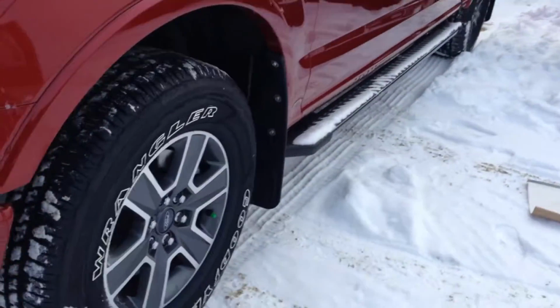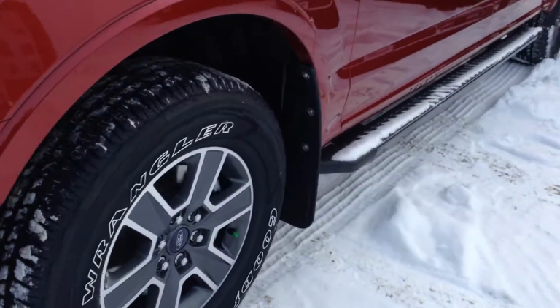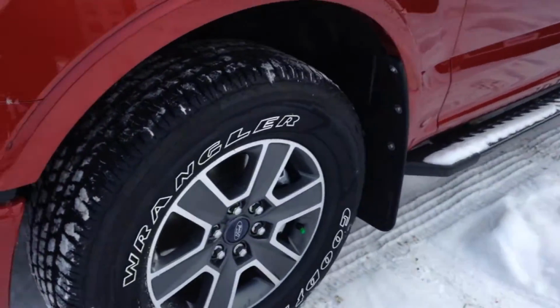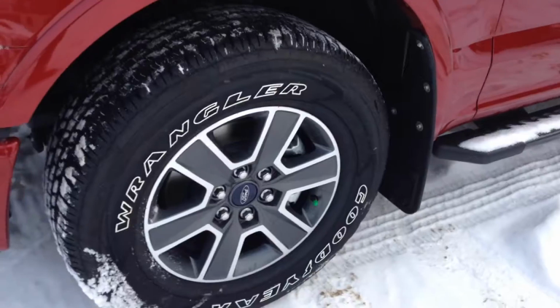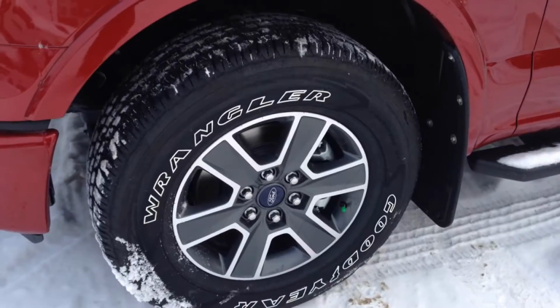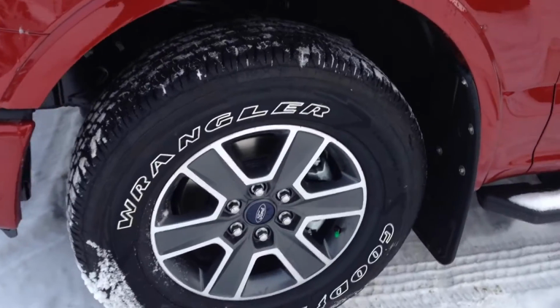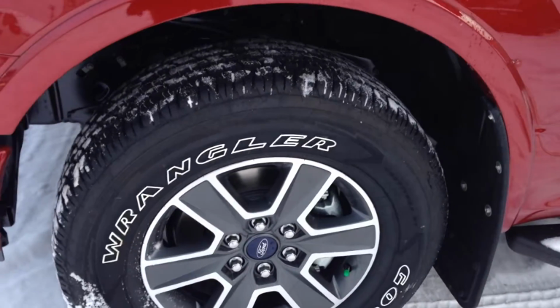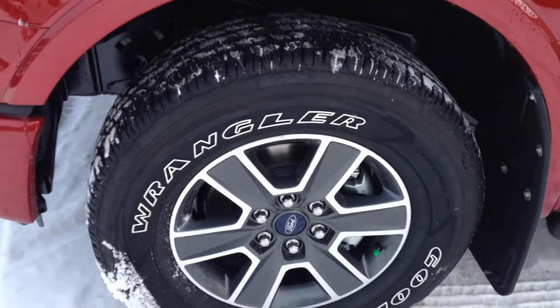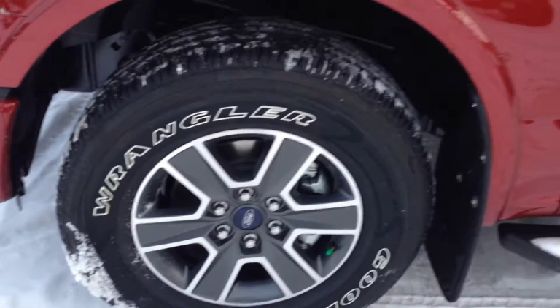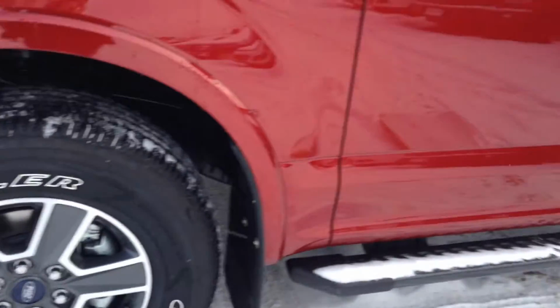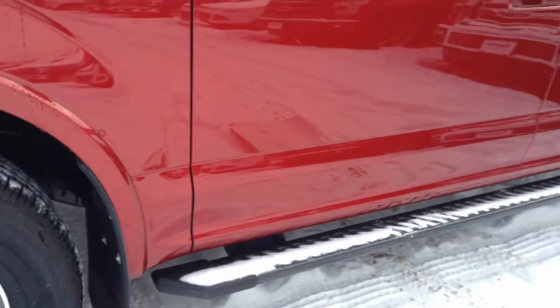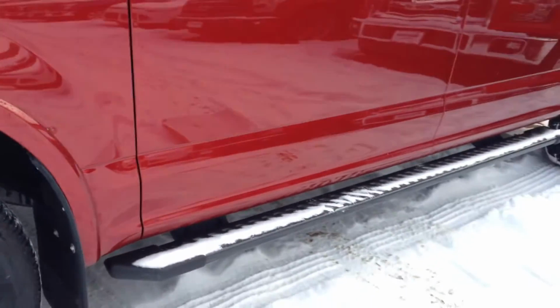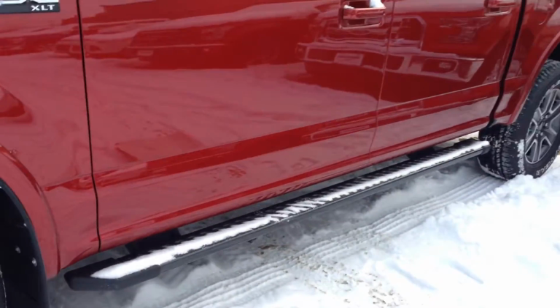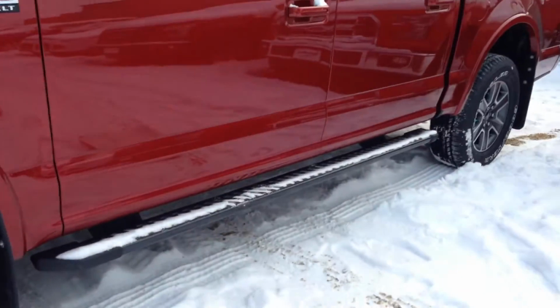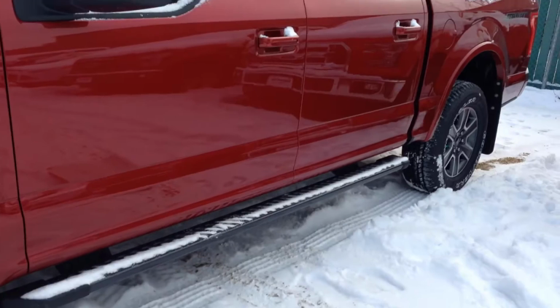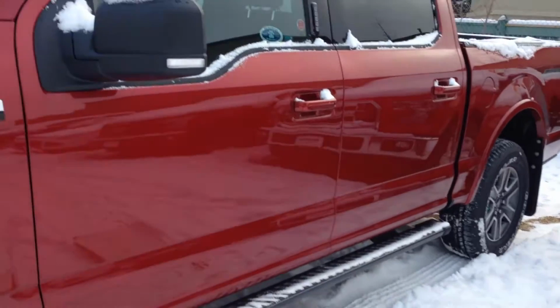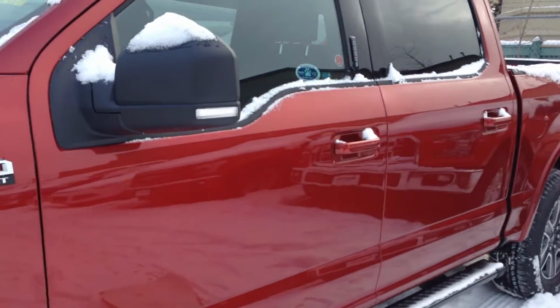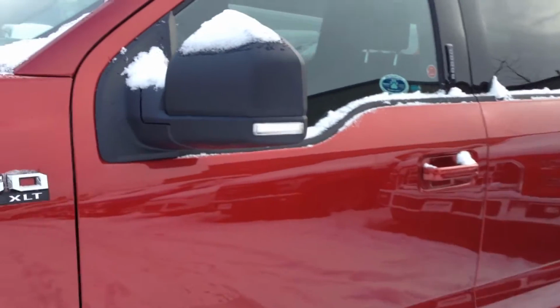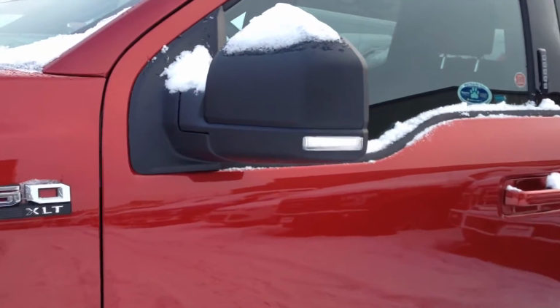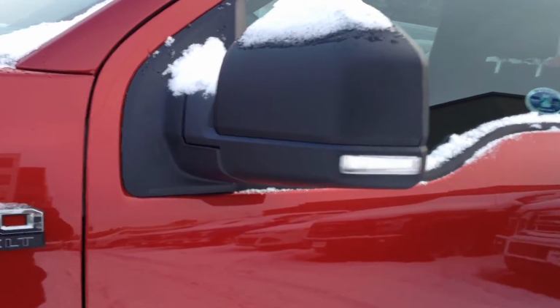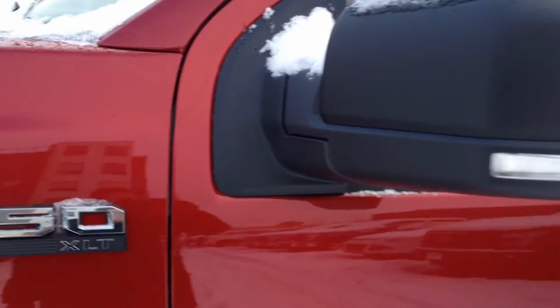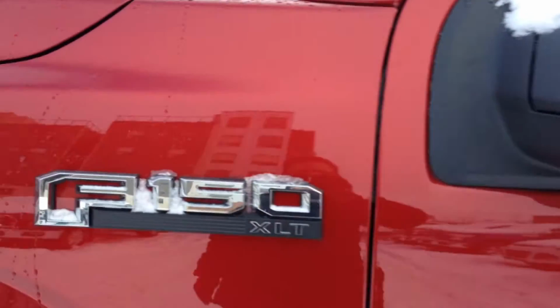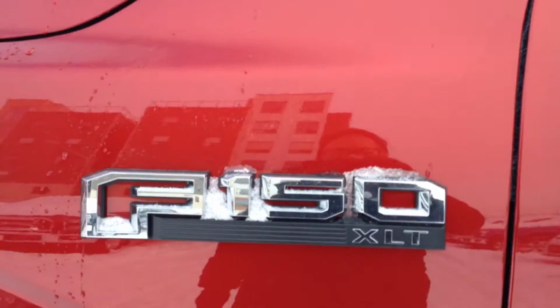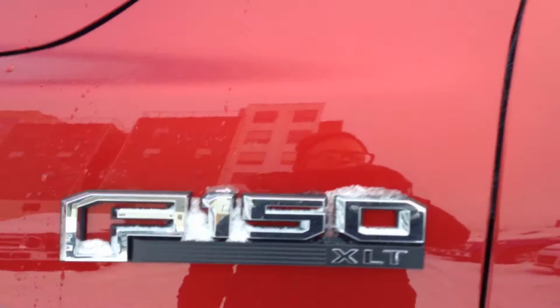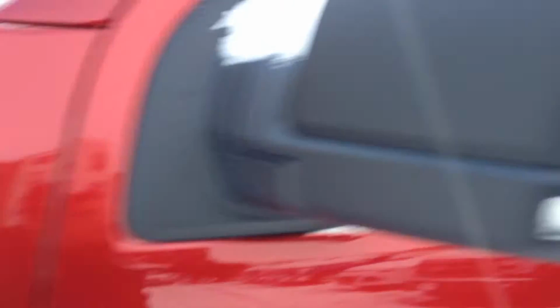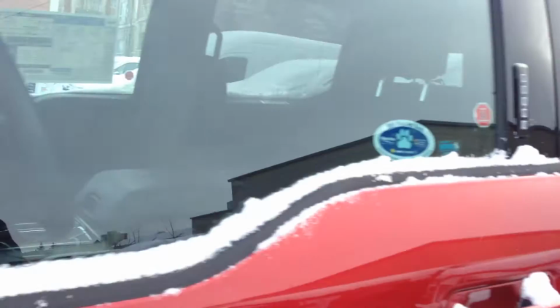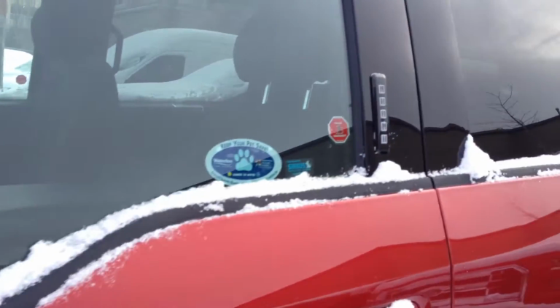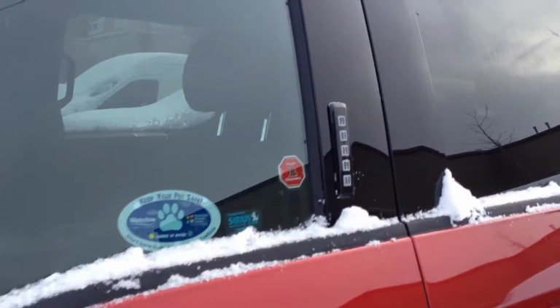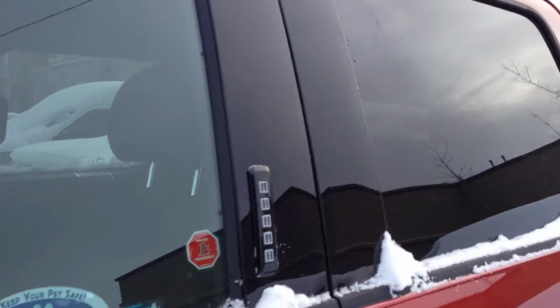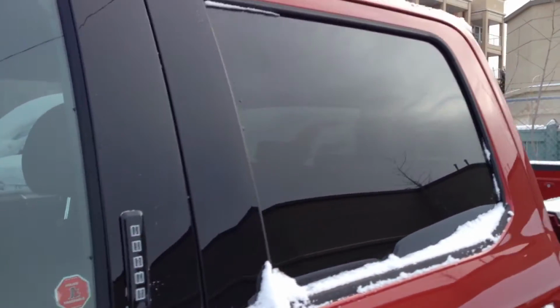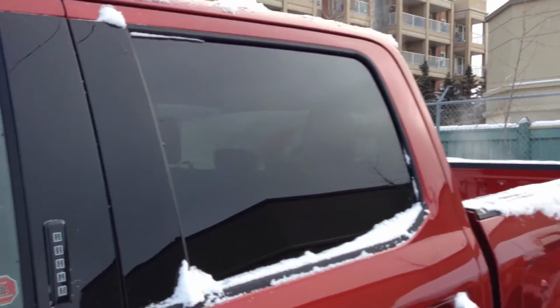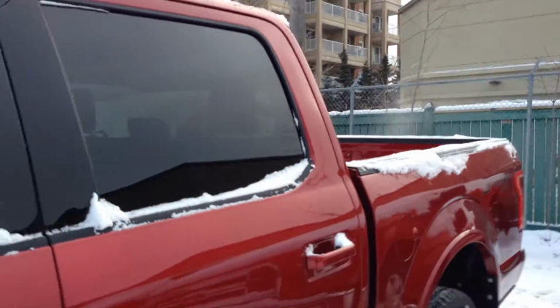It's on 22-inch alloy wheels with Goodyear rubber, comes with OEM running boards, integrated turn signals, keyless entry pad, as well as OEM tinted windows.